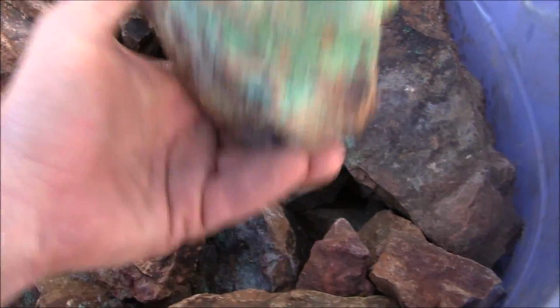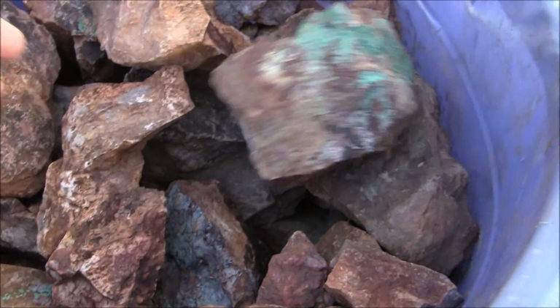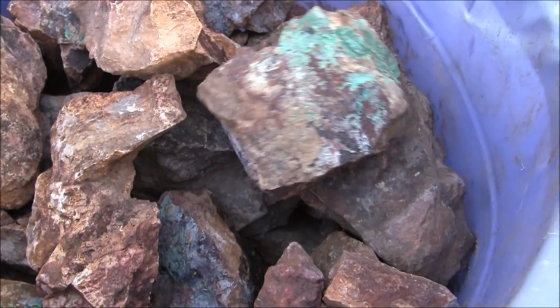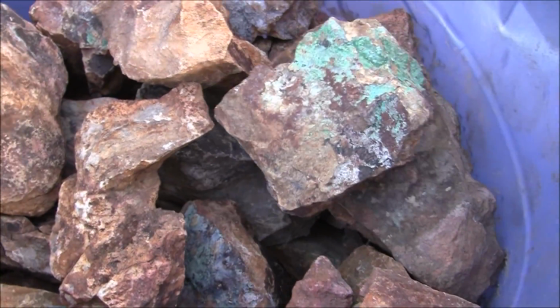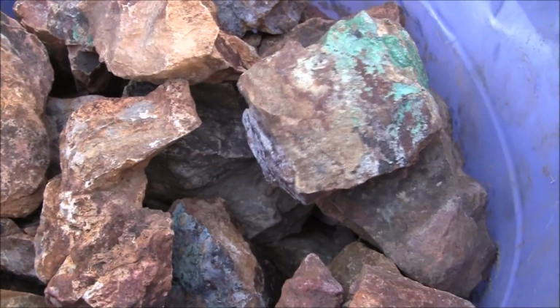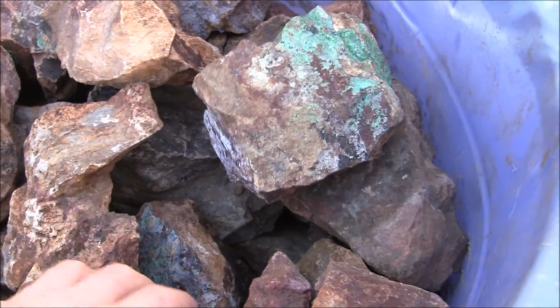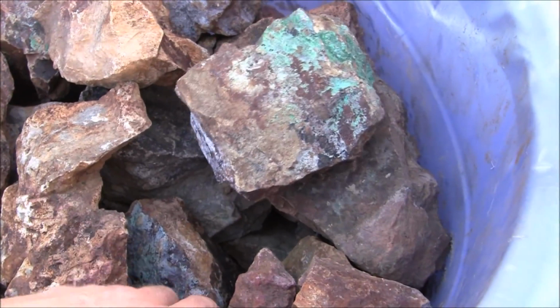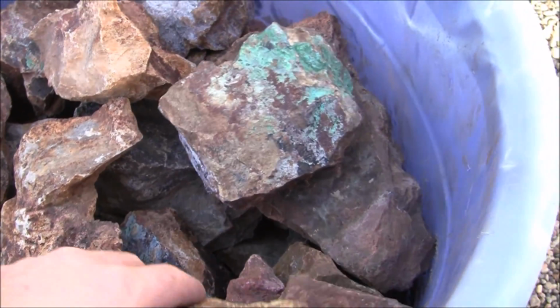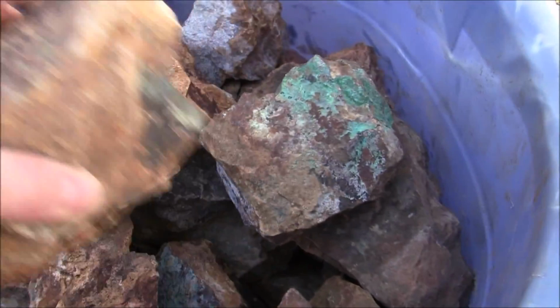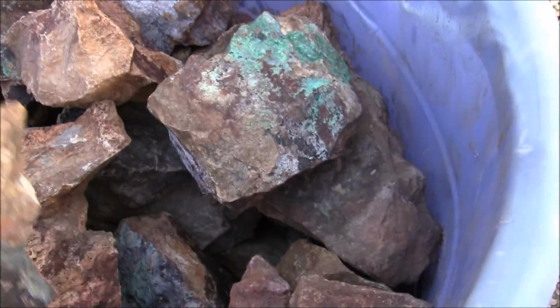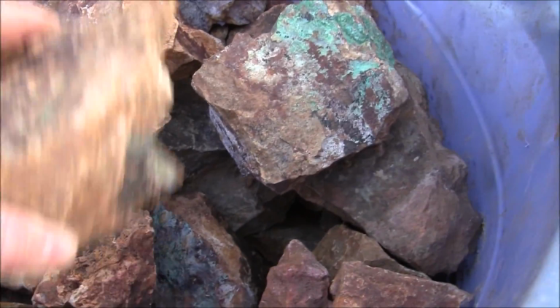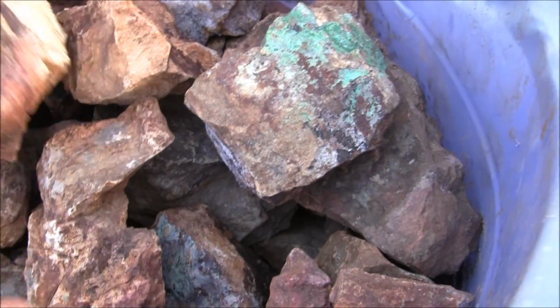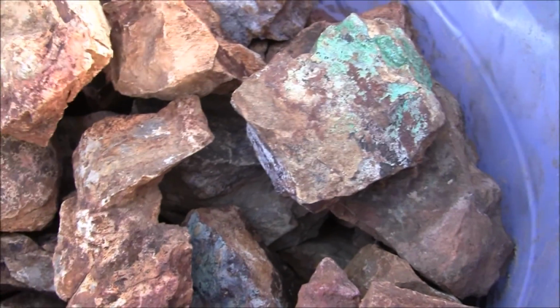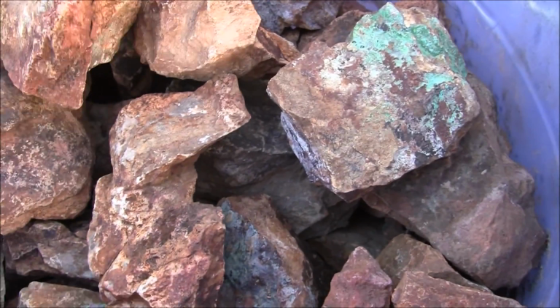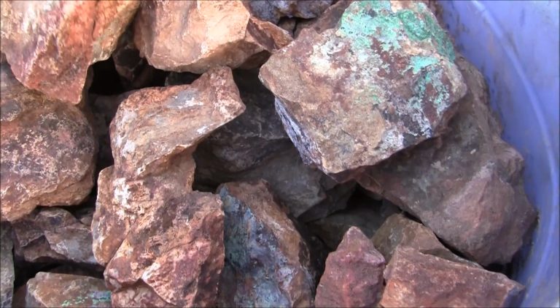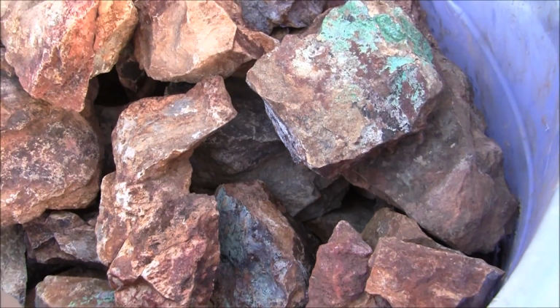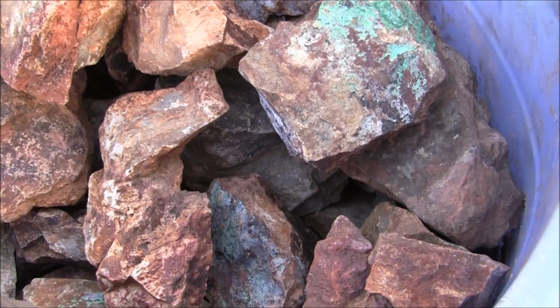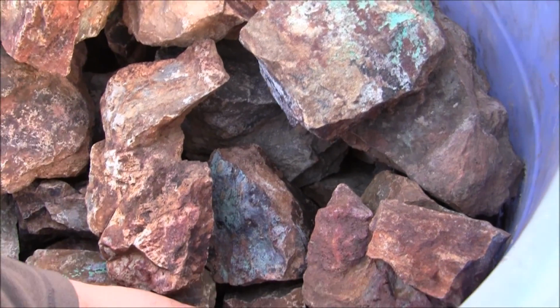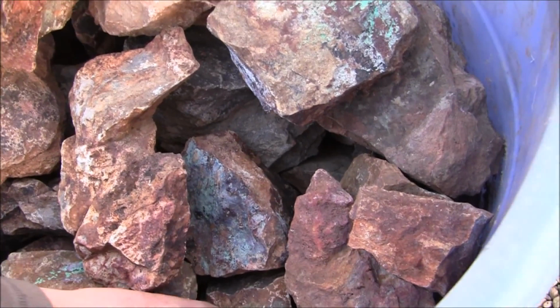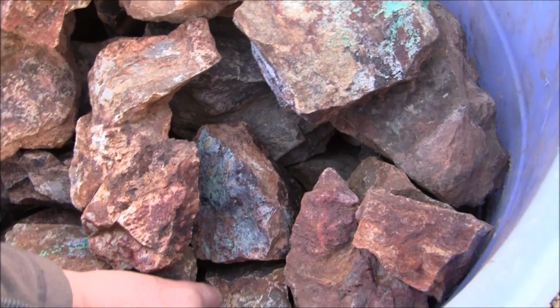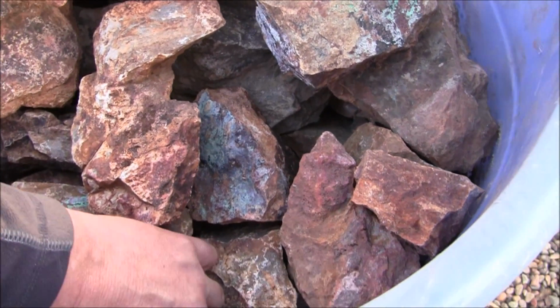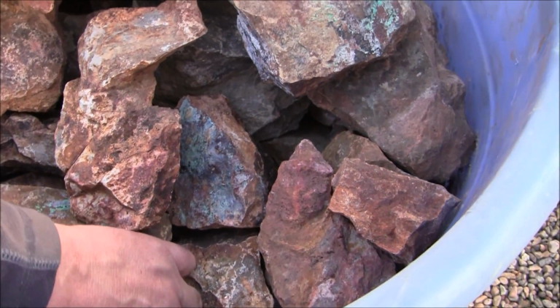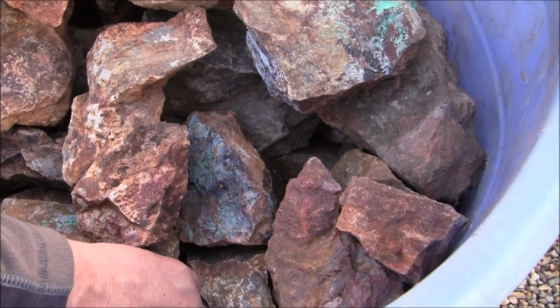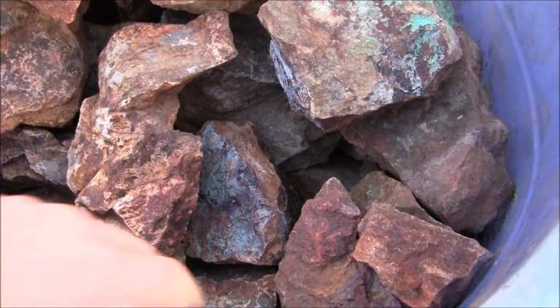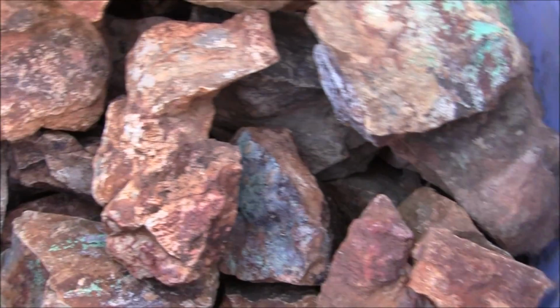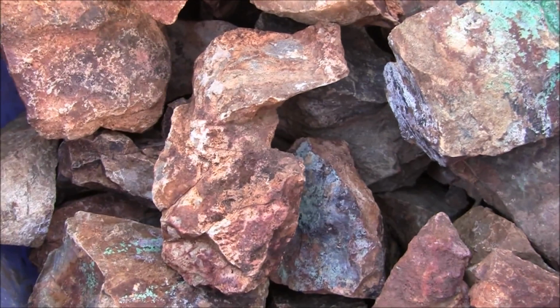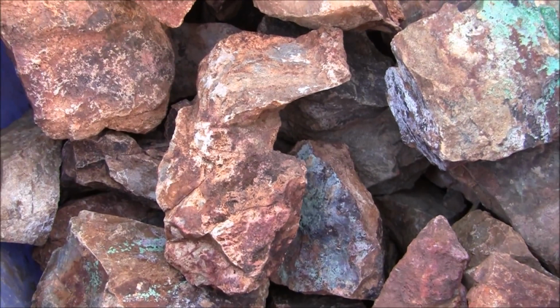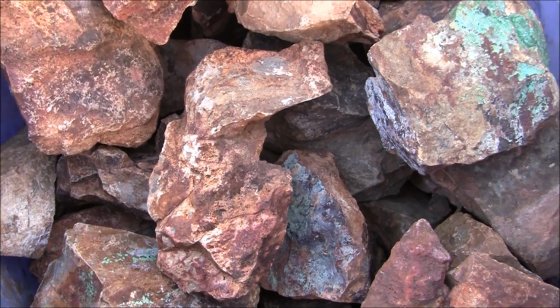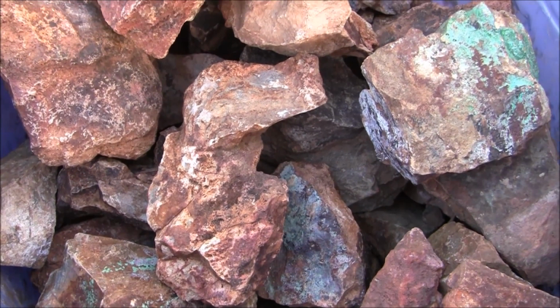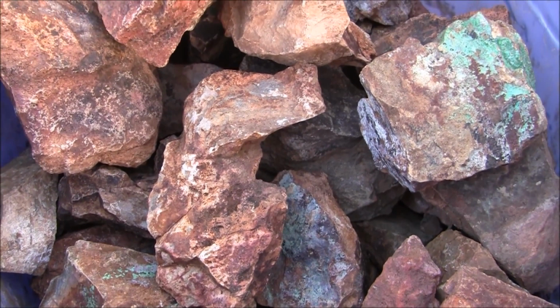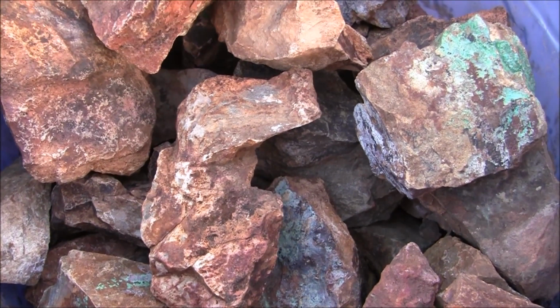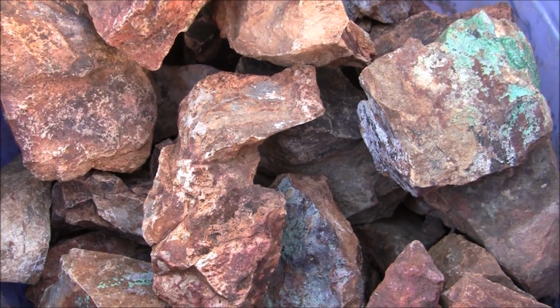I'm going to run some of it on a wave table — I have an RP4 shaker table. I'm going to do some chemical testing on some of it. And I'm going to do a torch assay. I'm going to post these videos on YouTube.